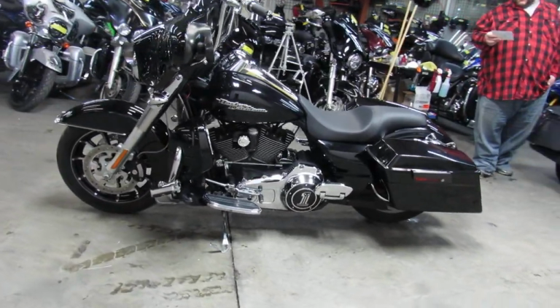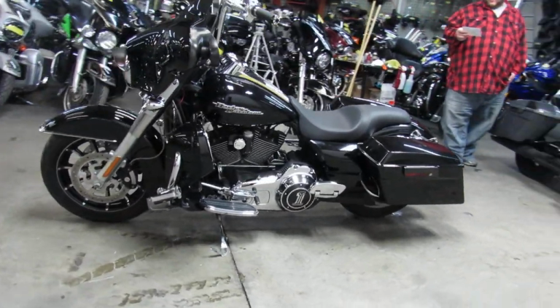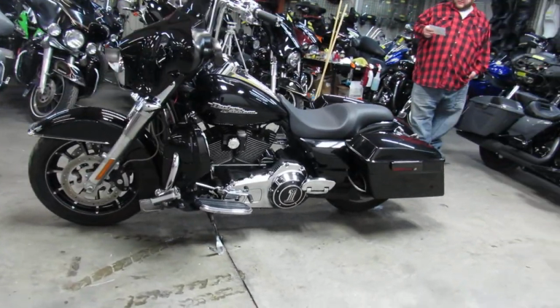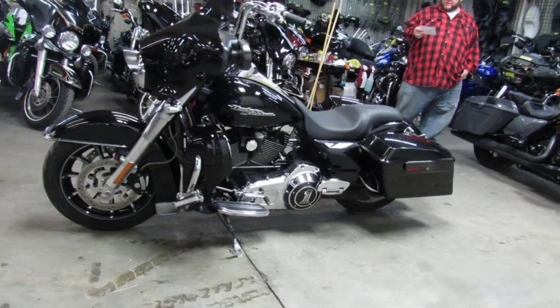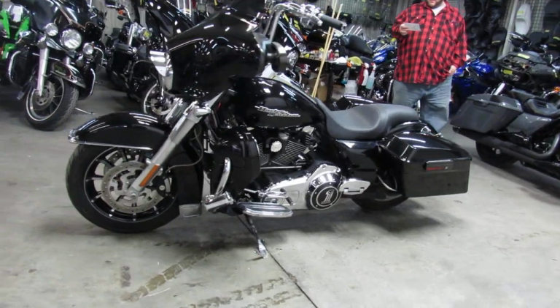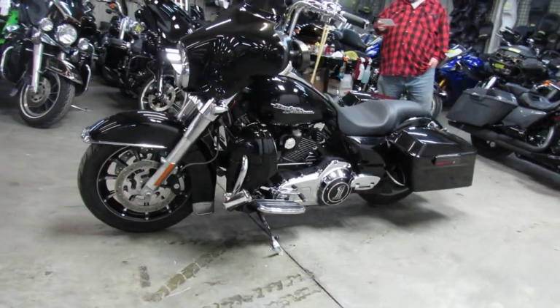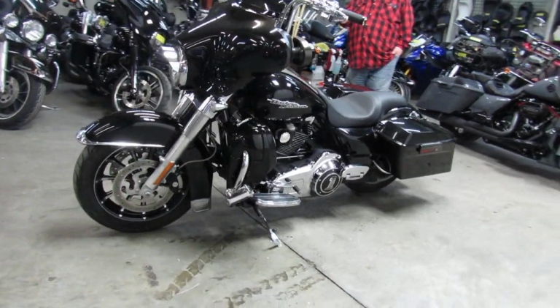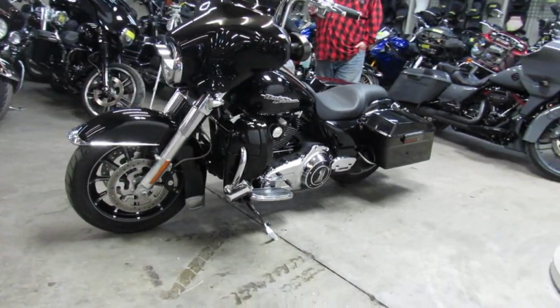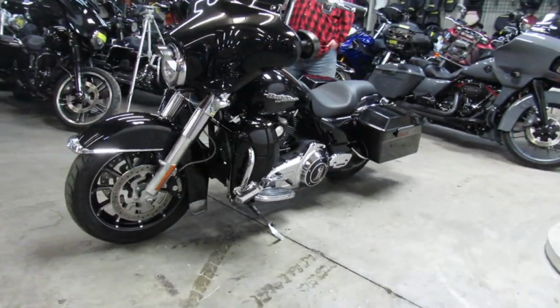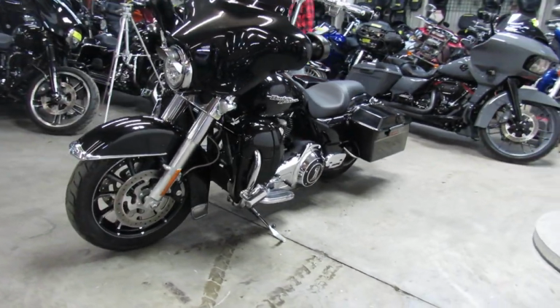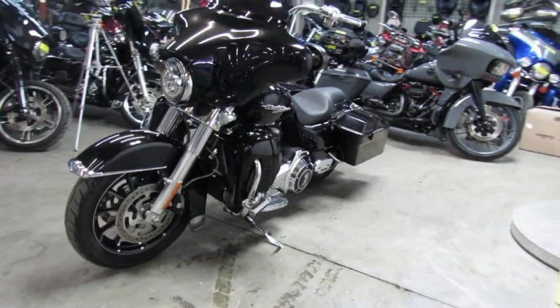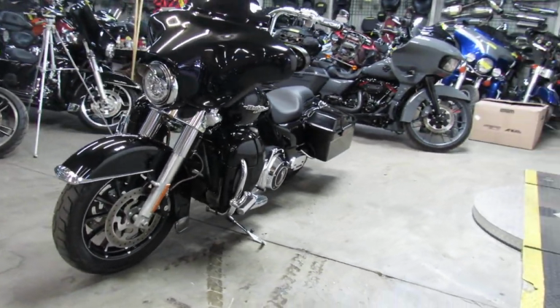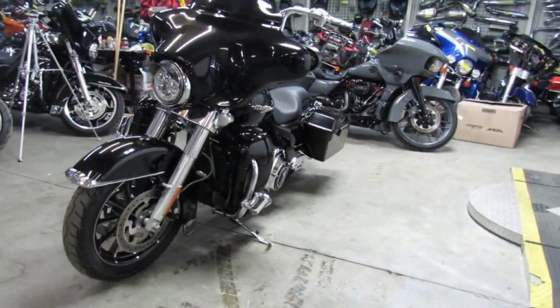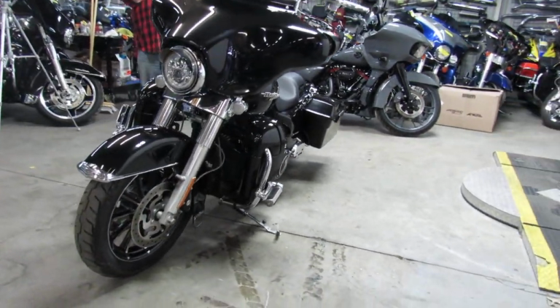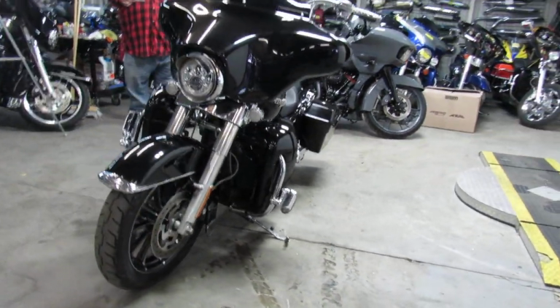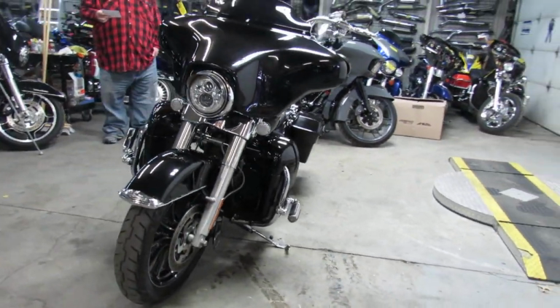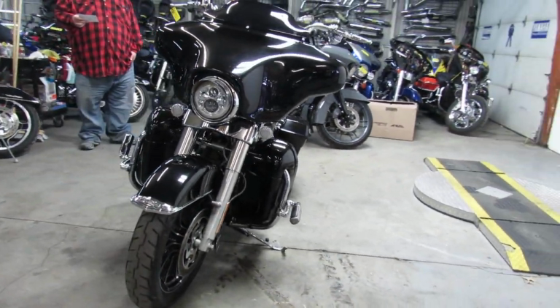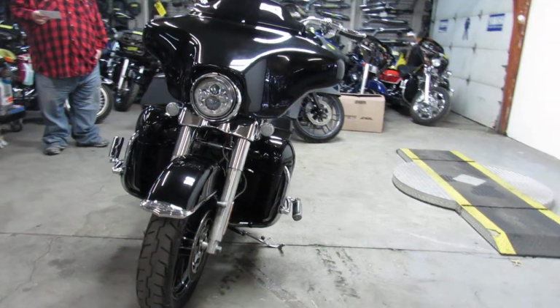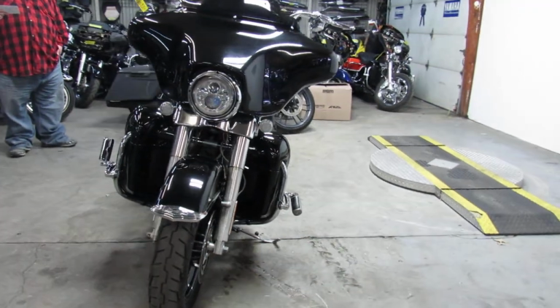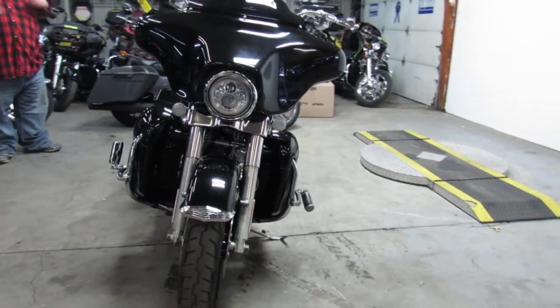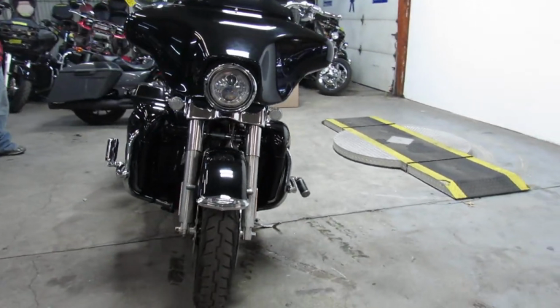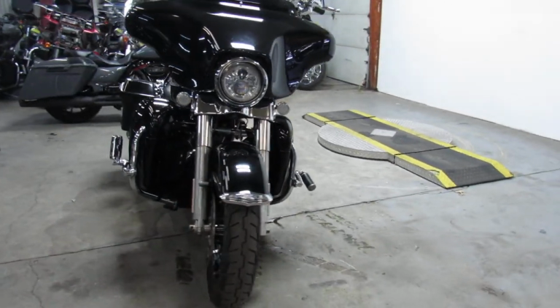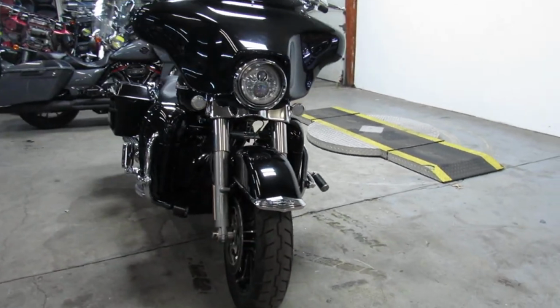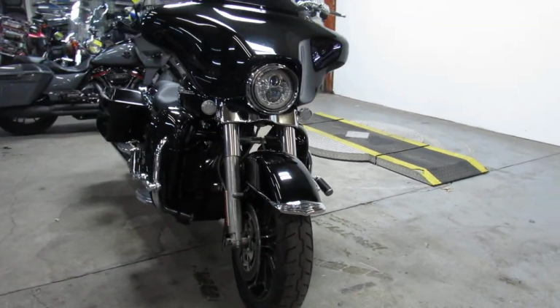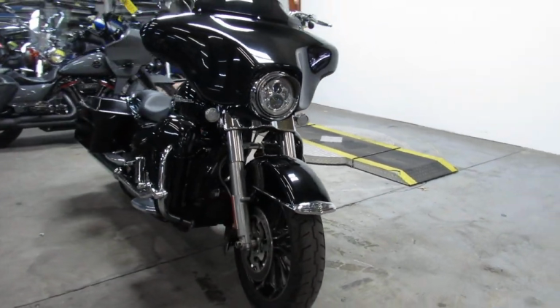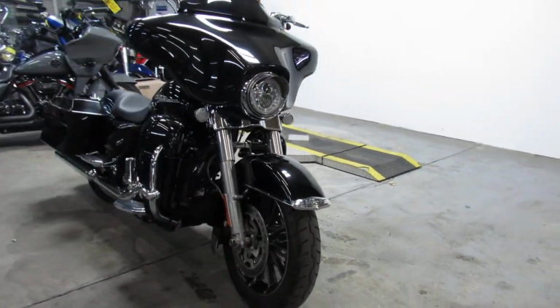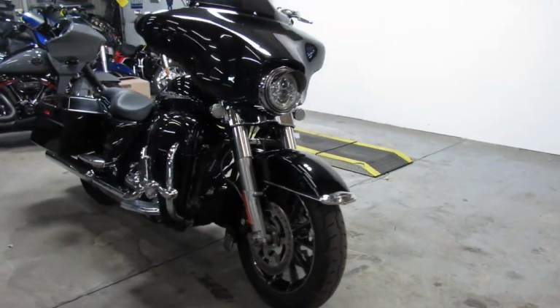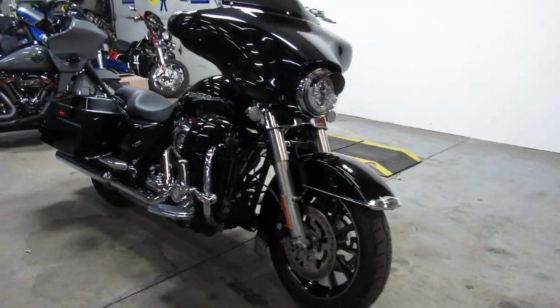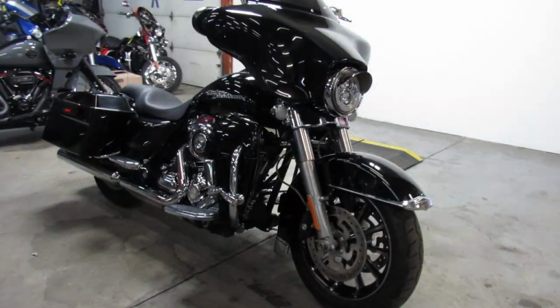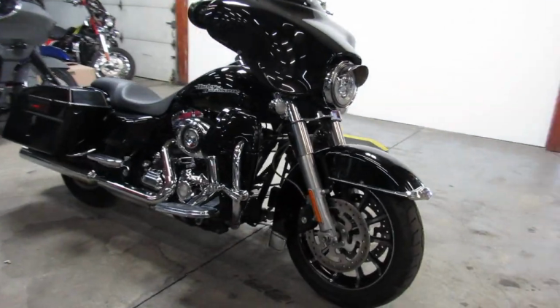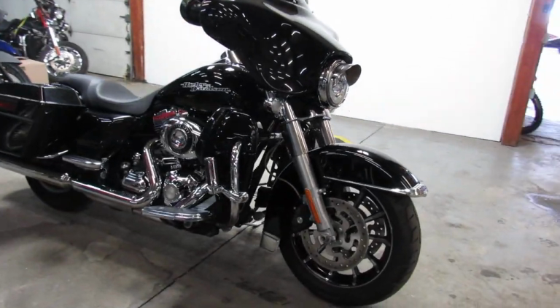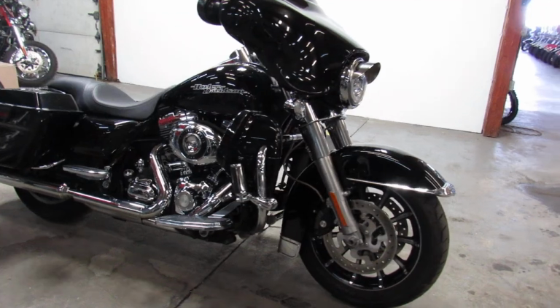Take a close look at the vivid gloss black paint that shines like new, tons of chrome, speakers in the lowers, chrome switch housings, chrome switches — just a good looking bike all the way around.